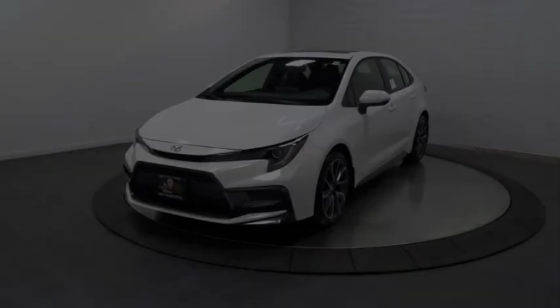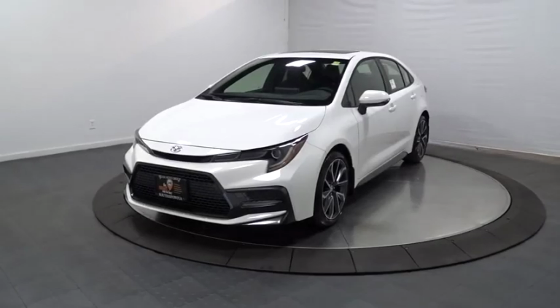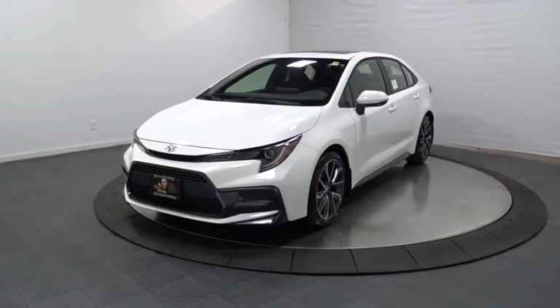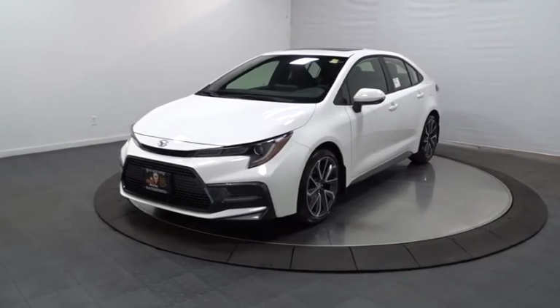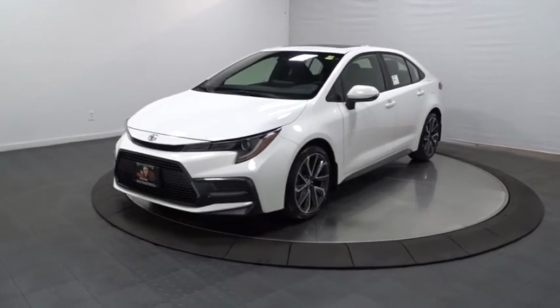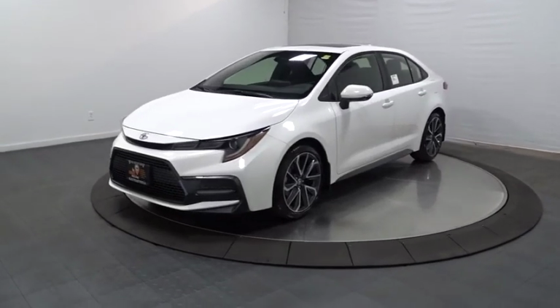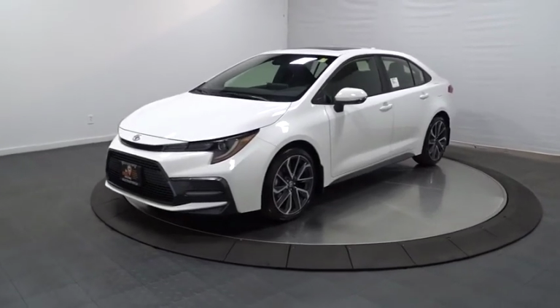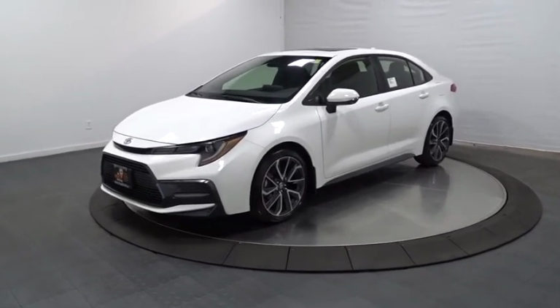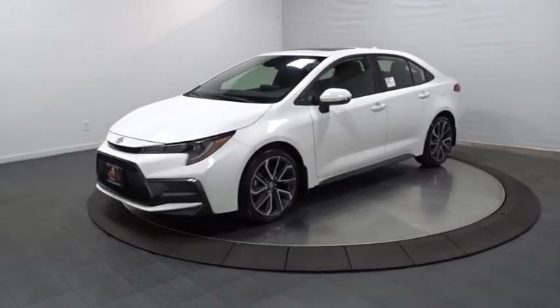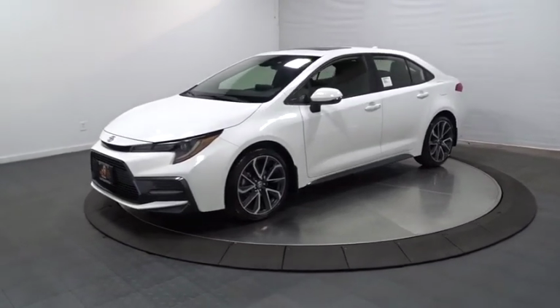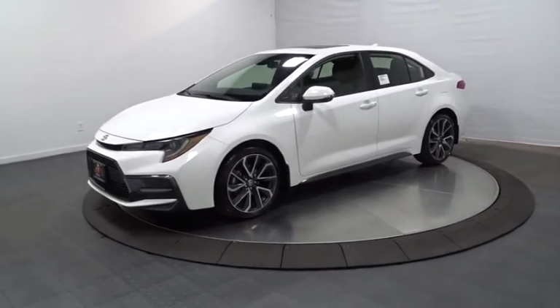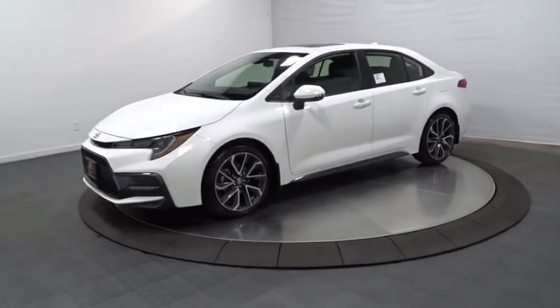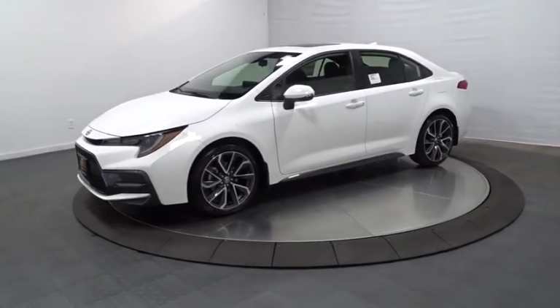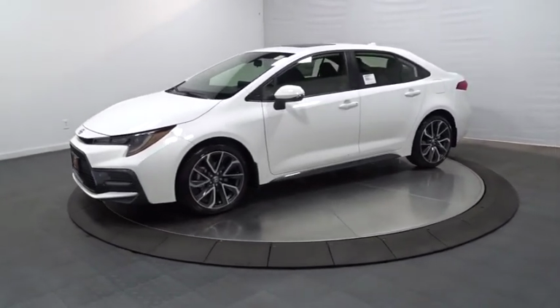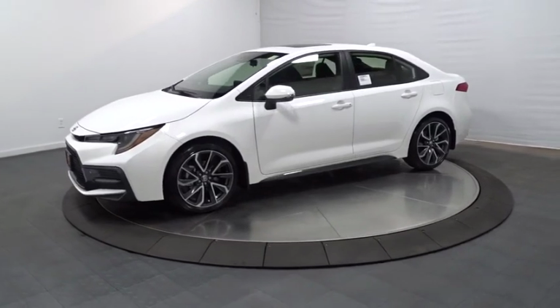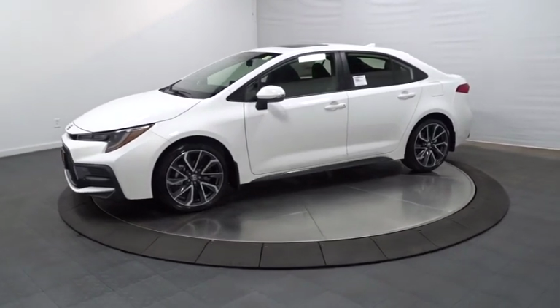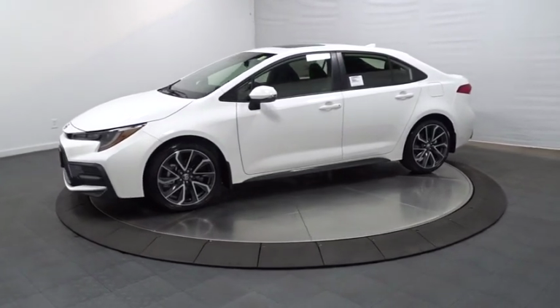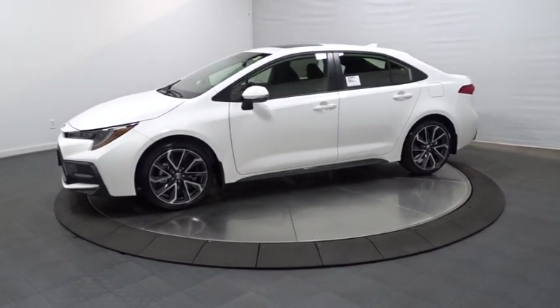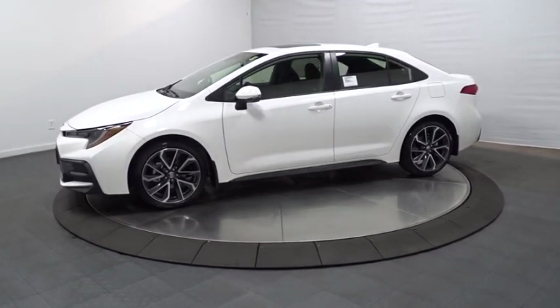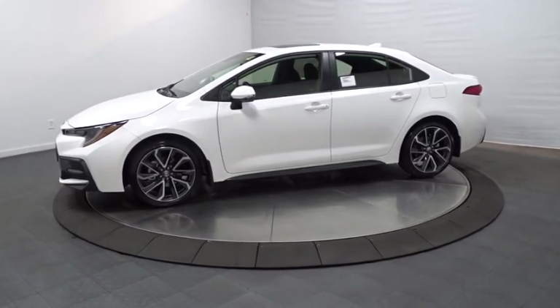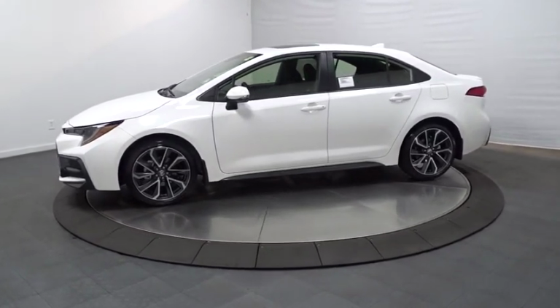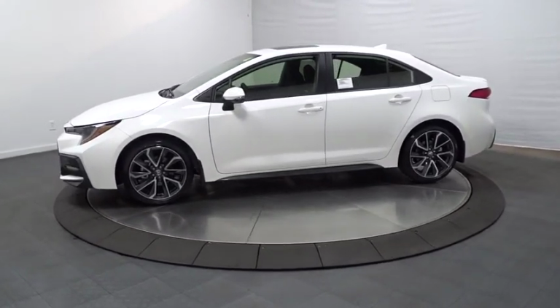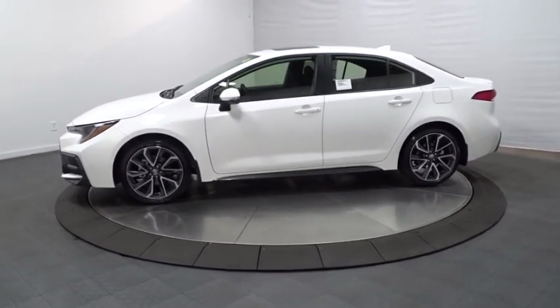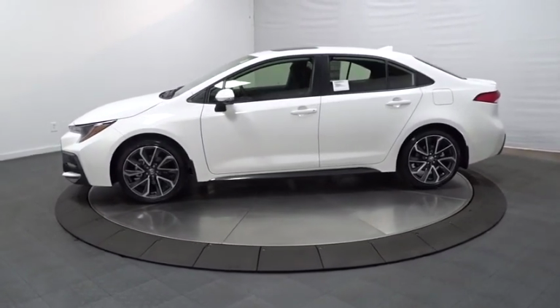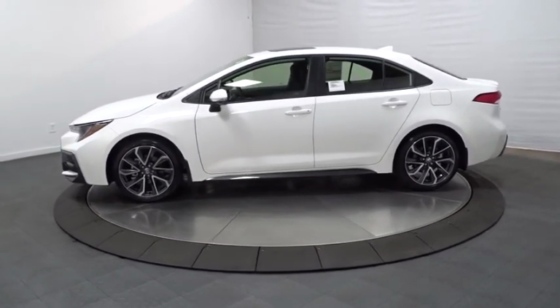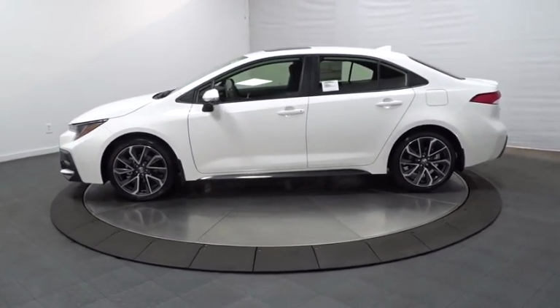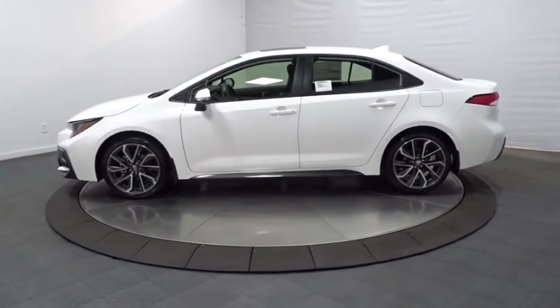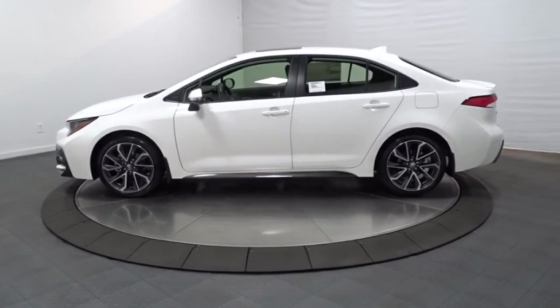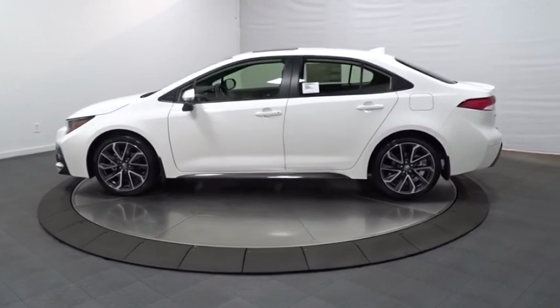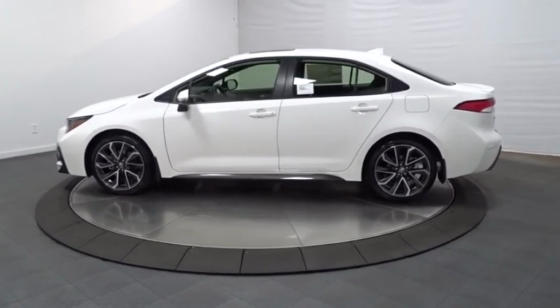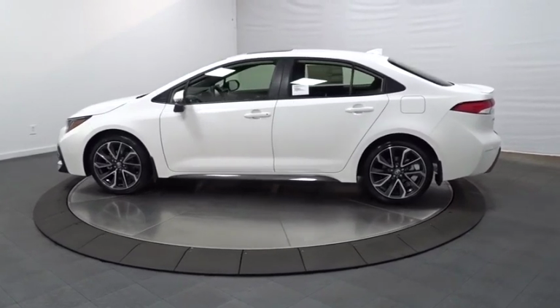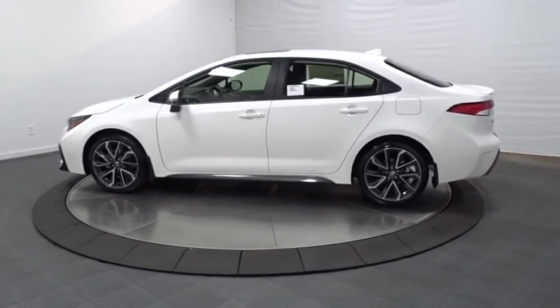The 2020 Toyota Corolla. The Corolla is still a great option for those who want dependability, comfort, and value. This vehicle has less than 100 miles. Come take a test drive today.